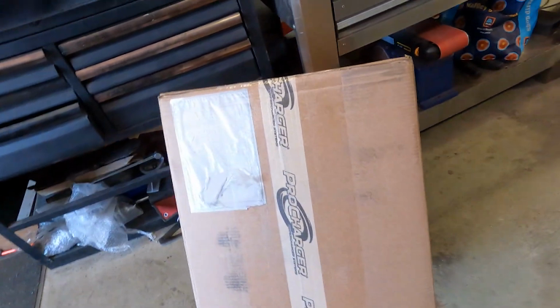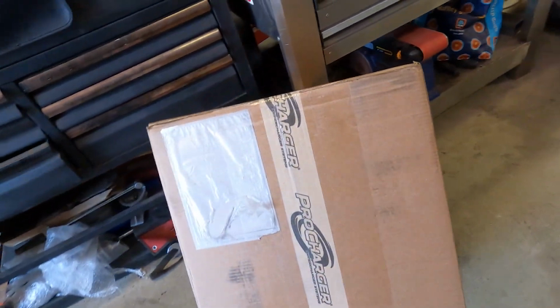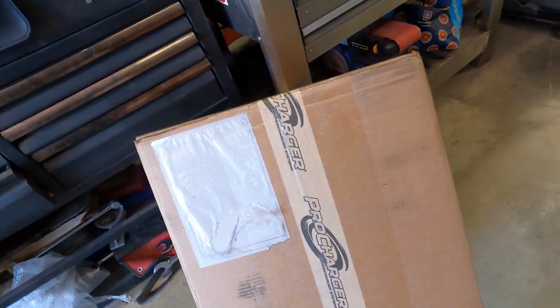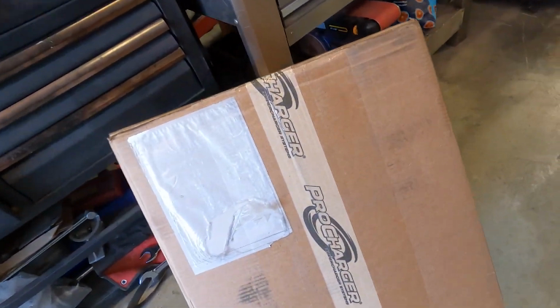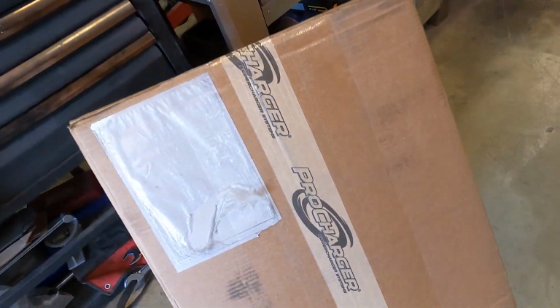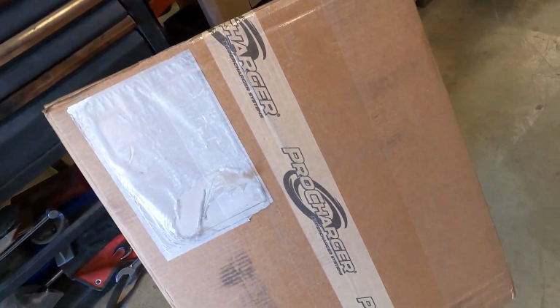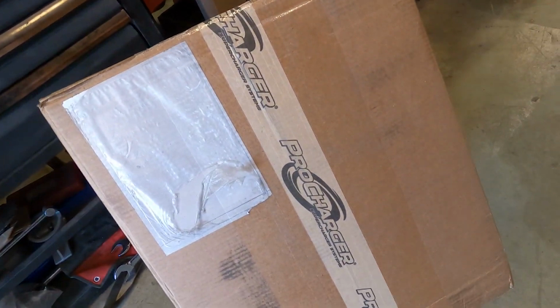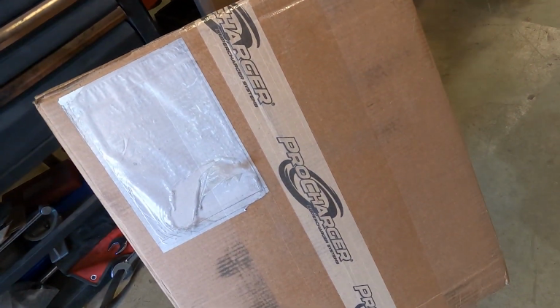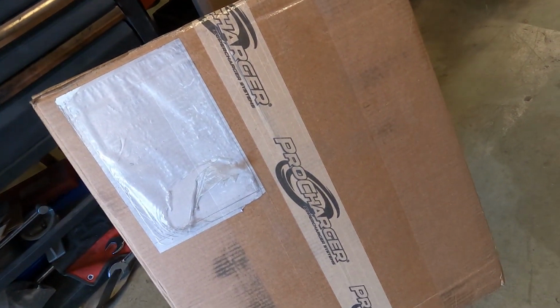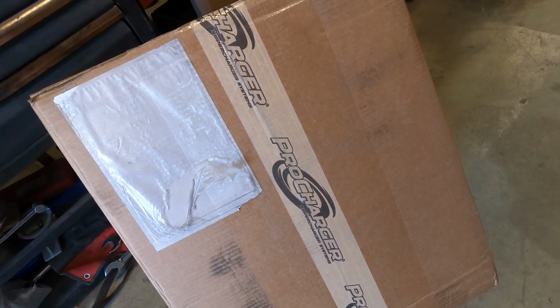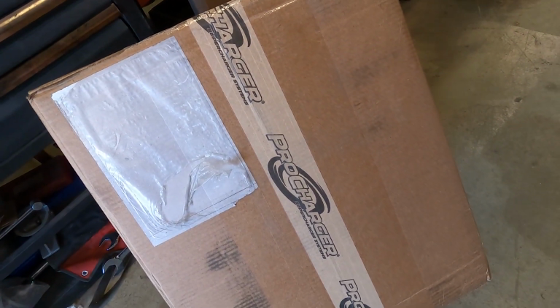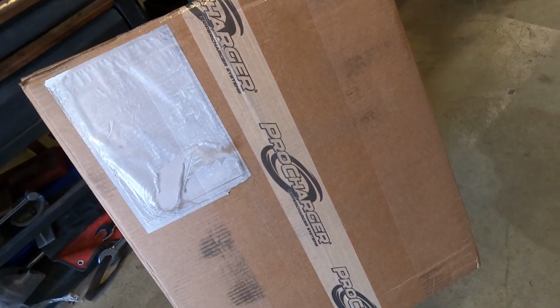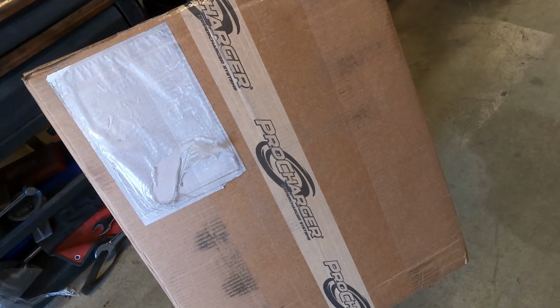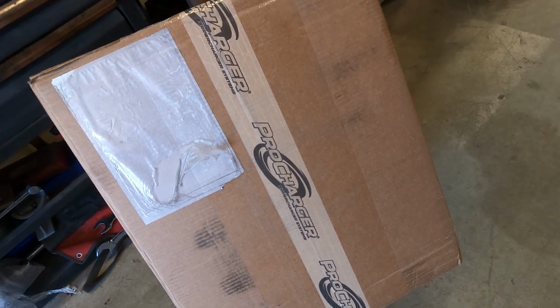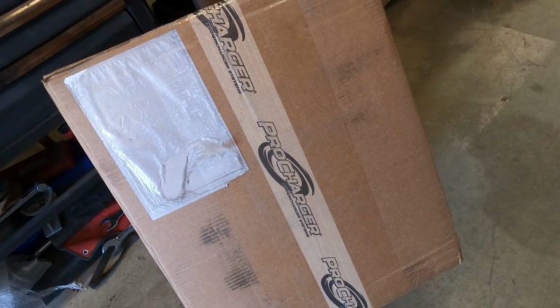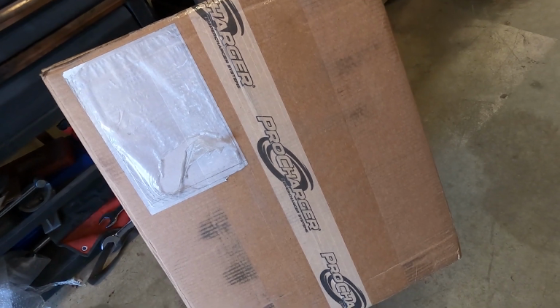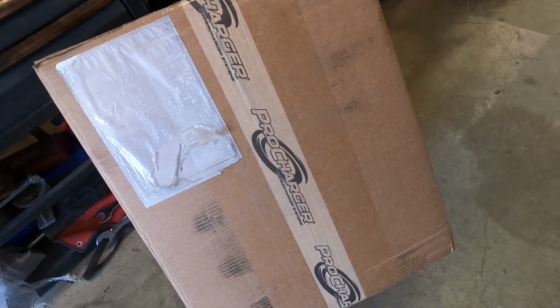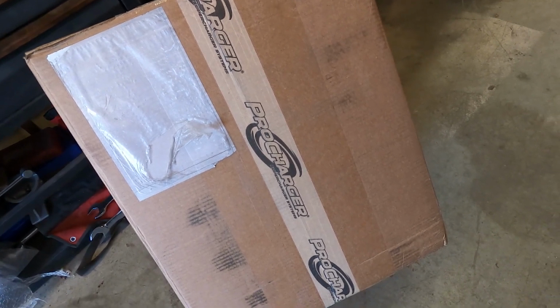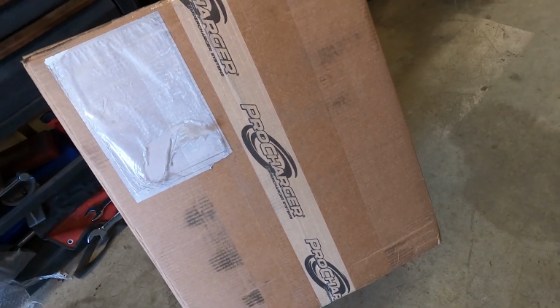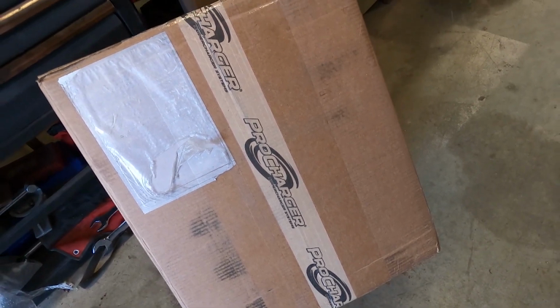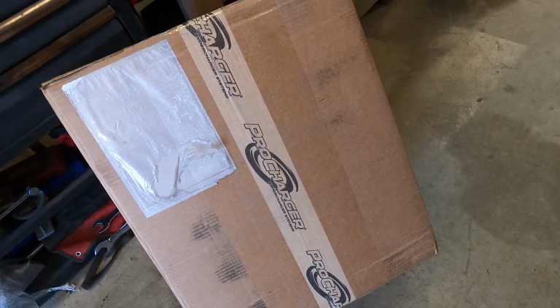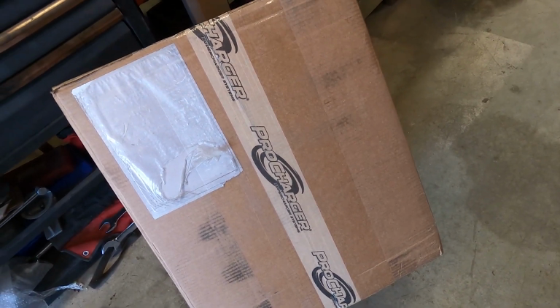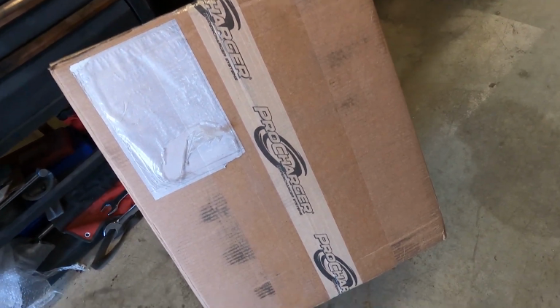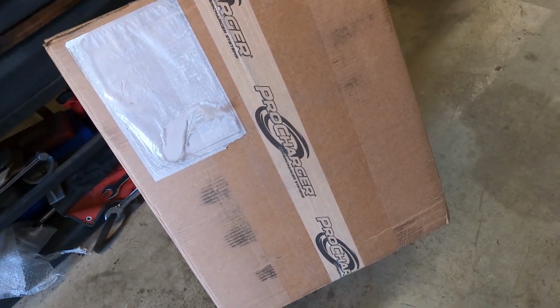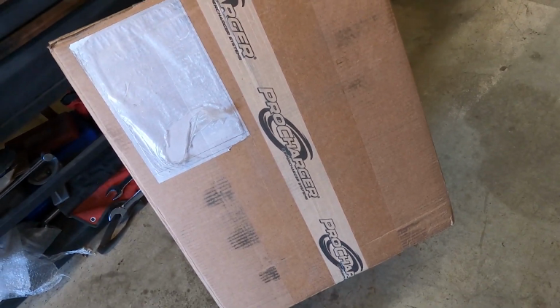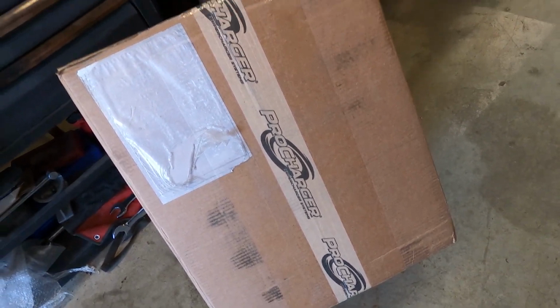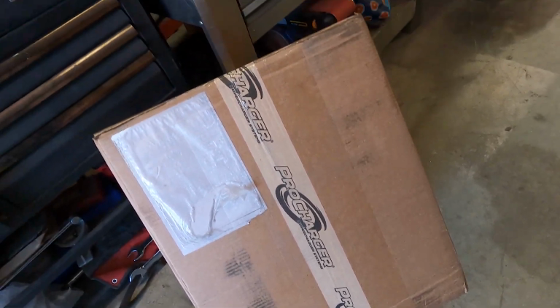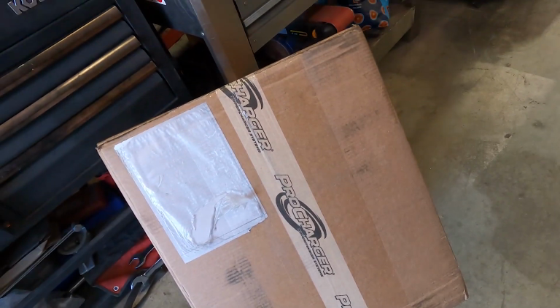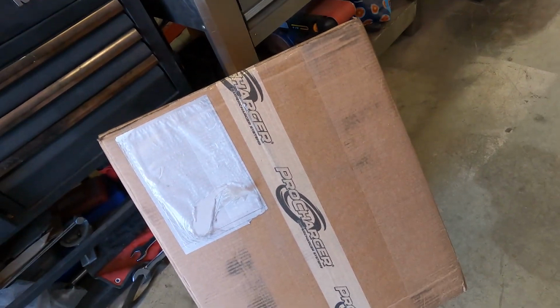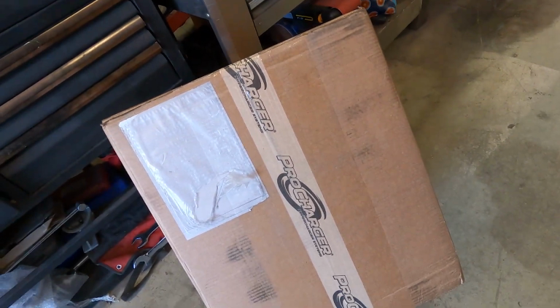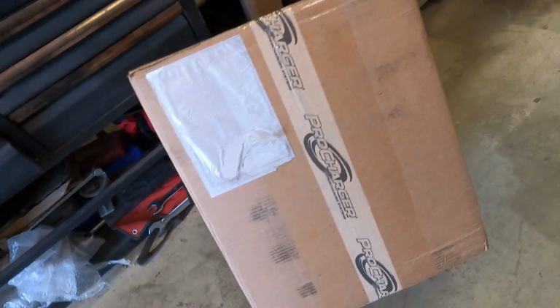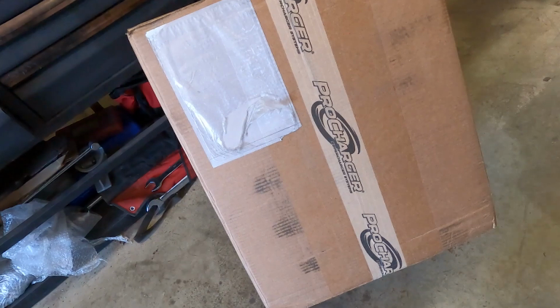I've never seen one in person, so I'm just as thrilled to see this thing. It's a big box, so there must be a lot of stuff. Let's get into it.